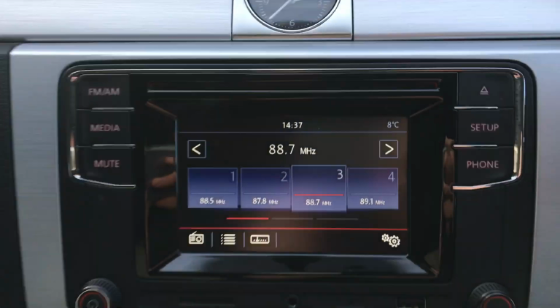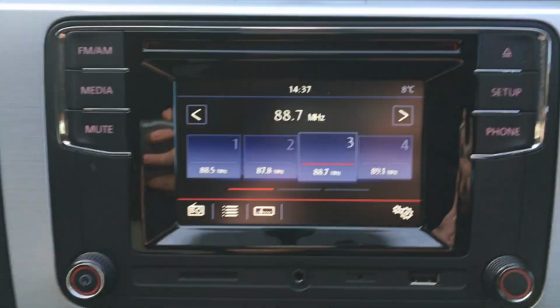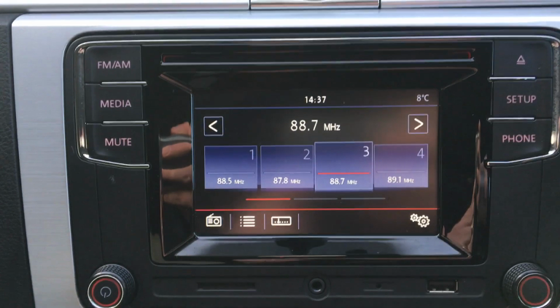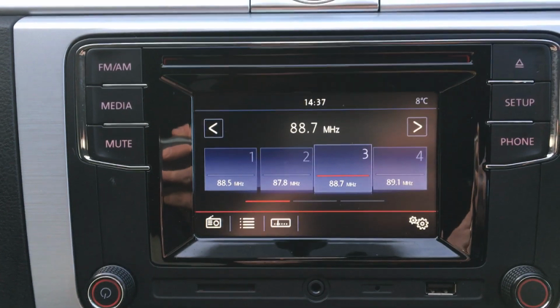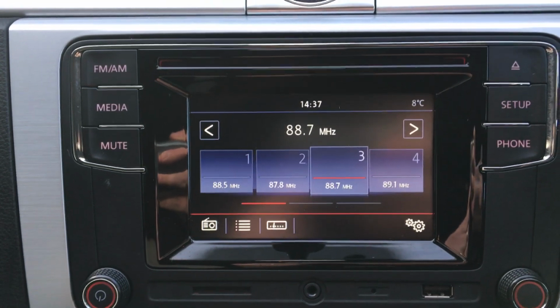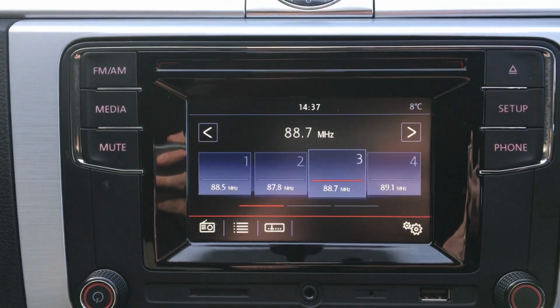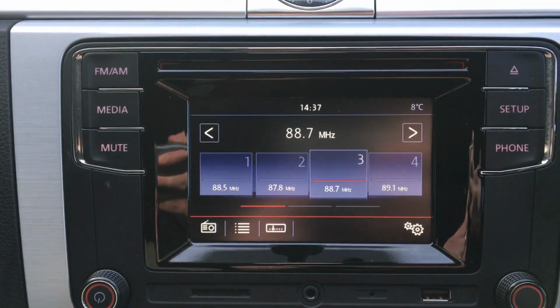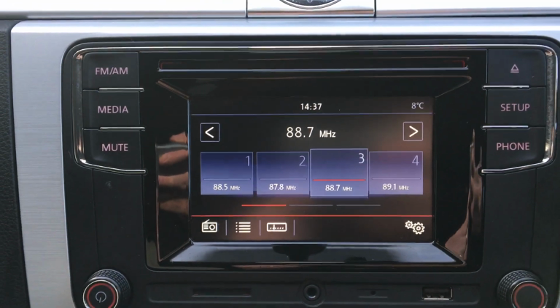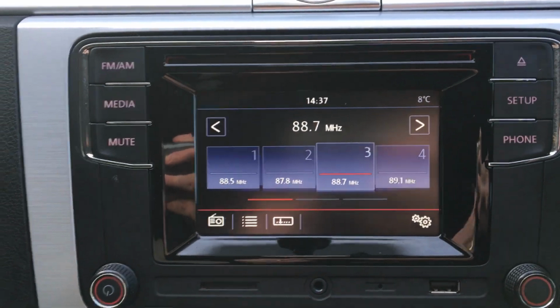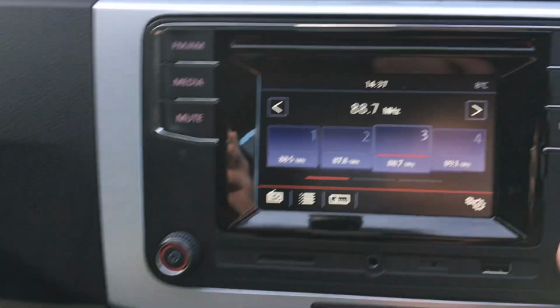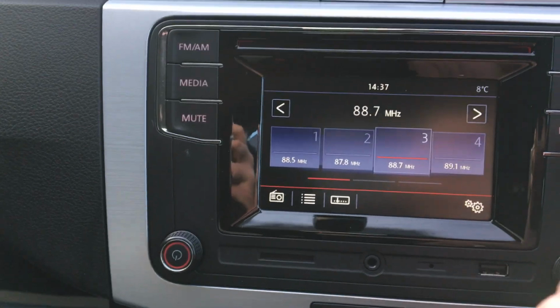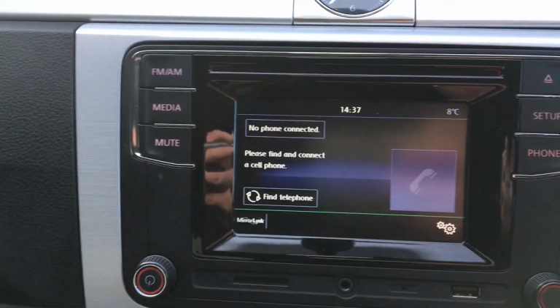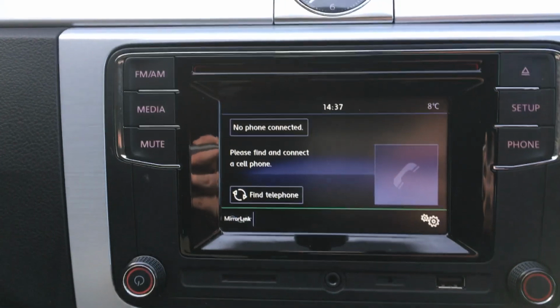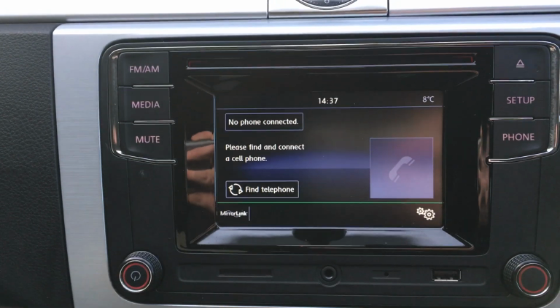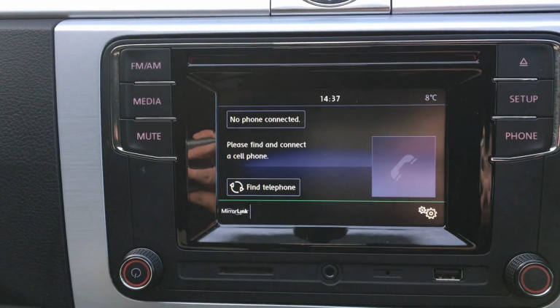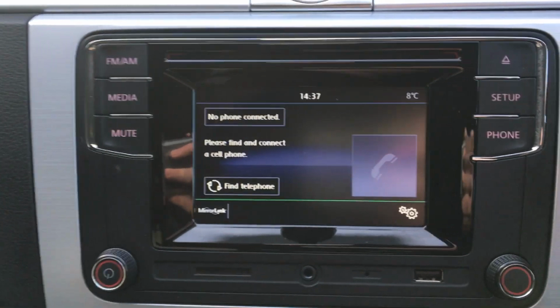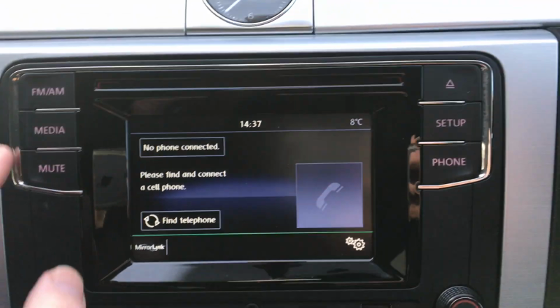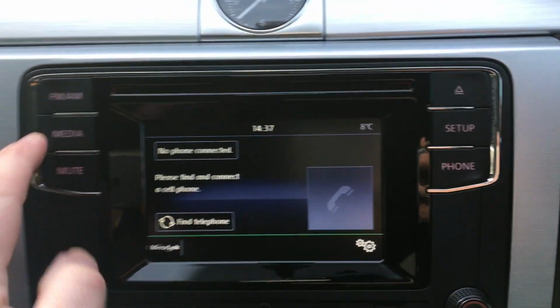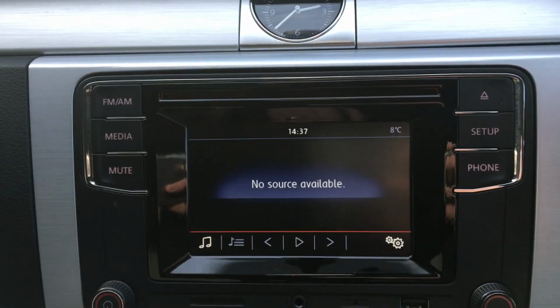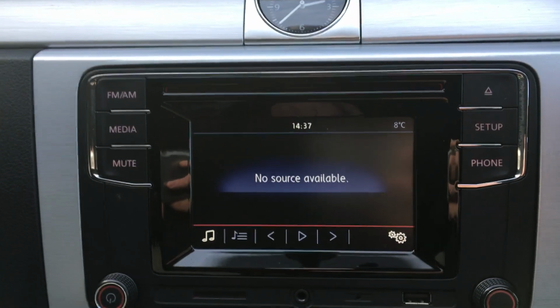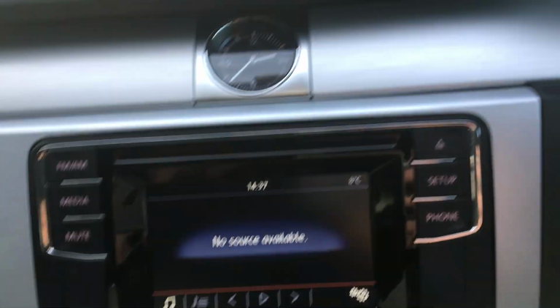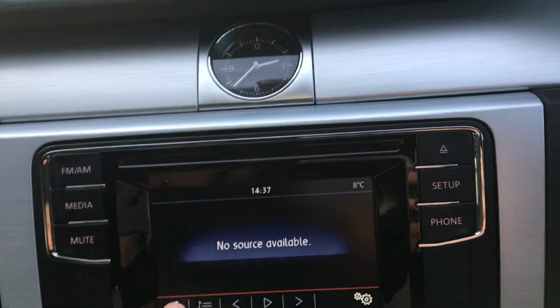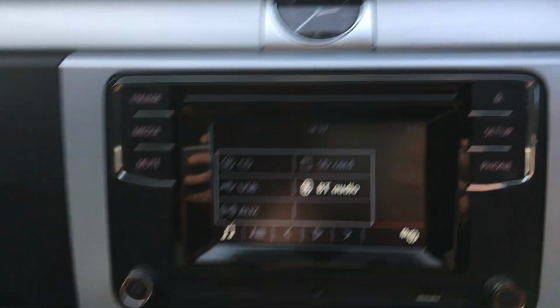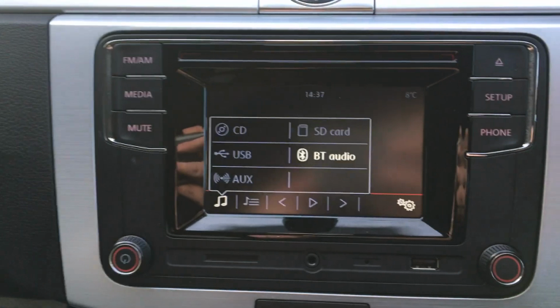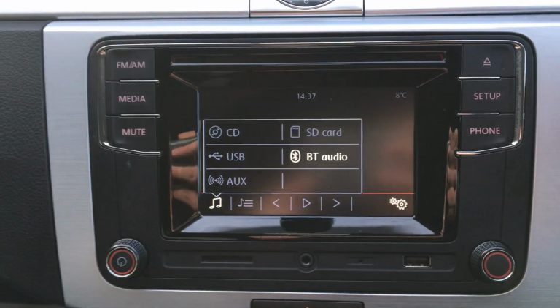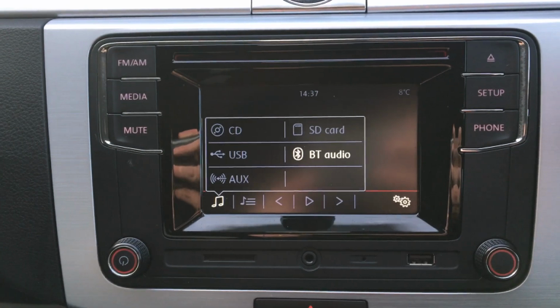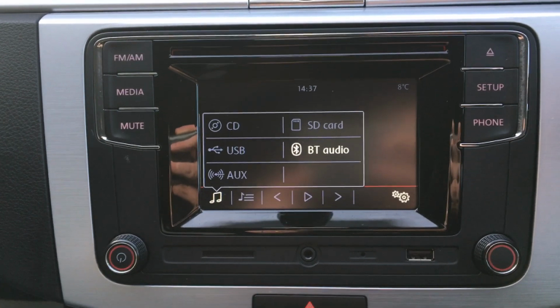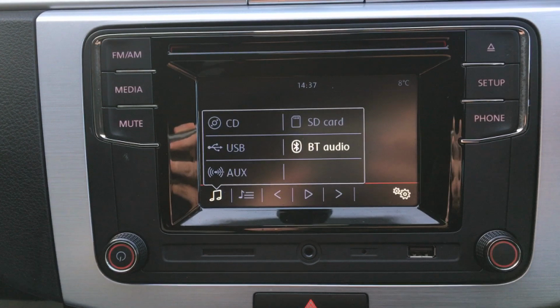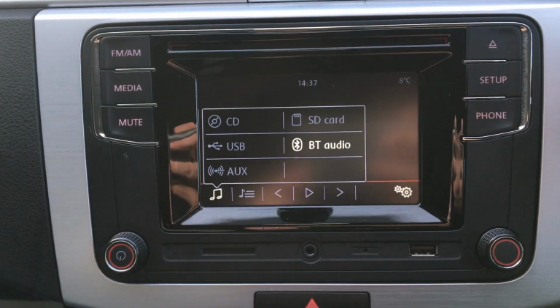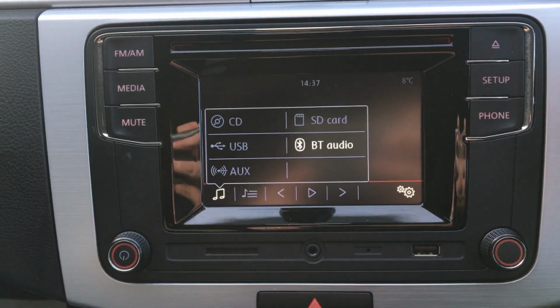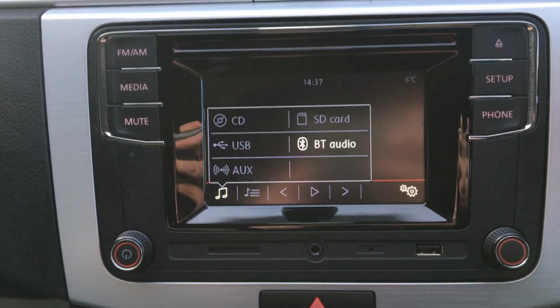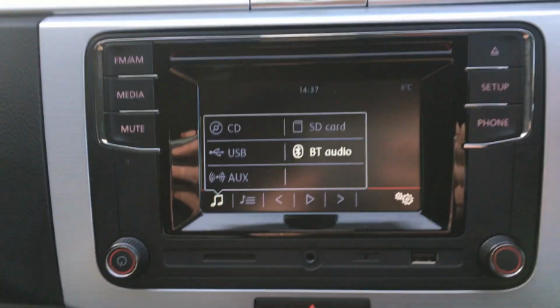Touchscreen radio, Bluetooth hands-free, auxiliary Bluetooth audio and USB connectivity.